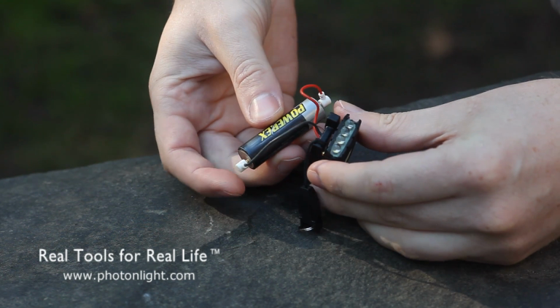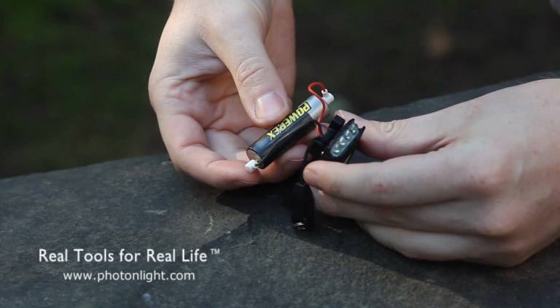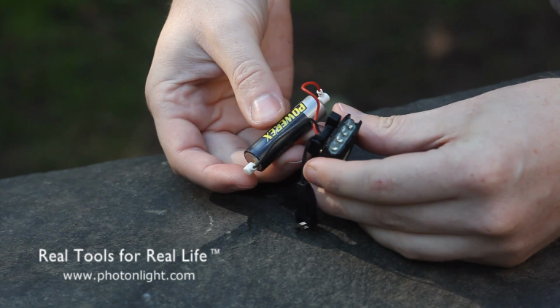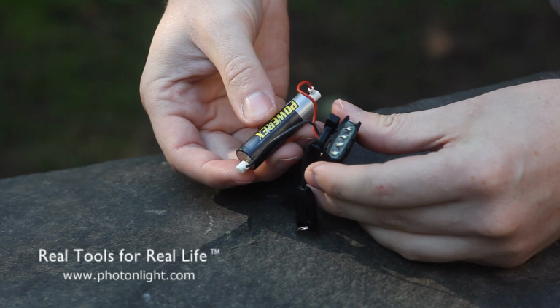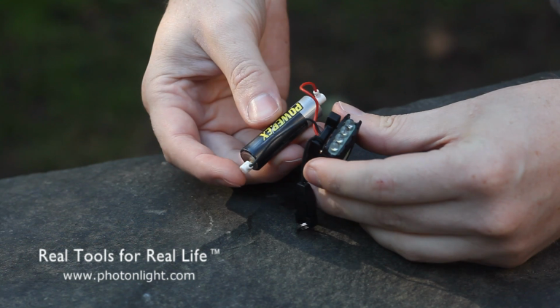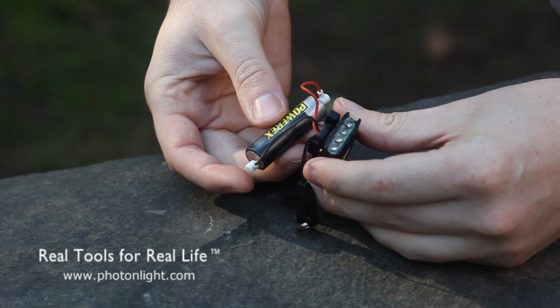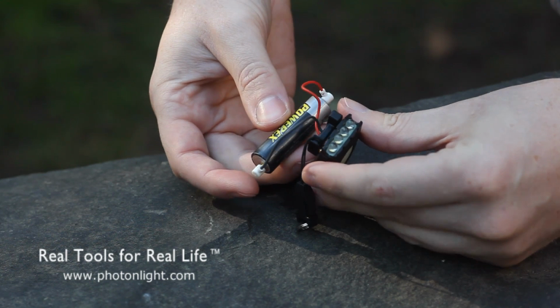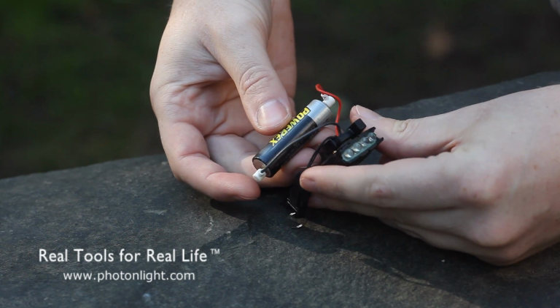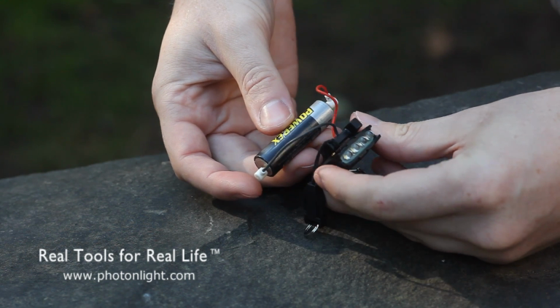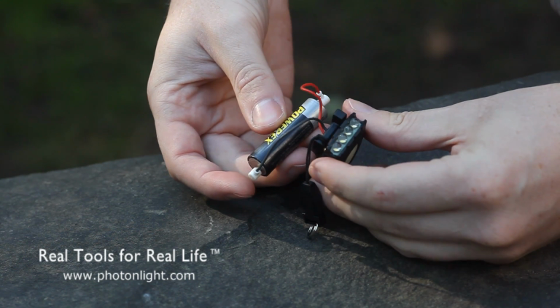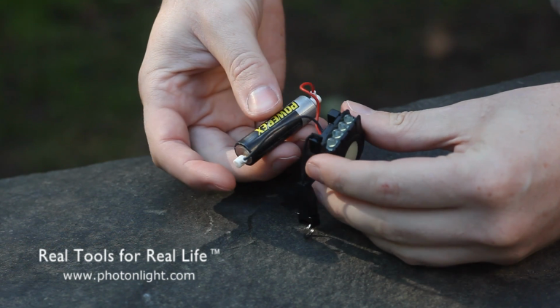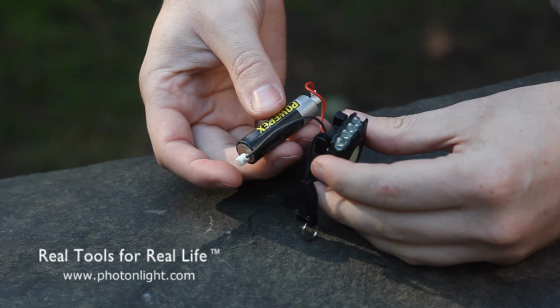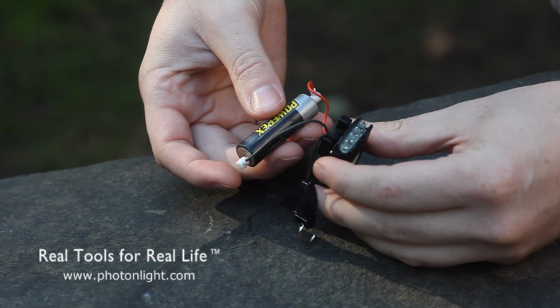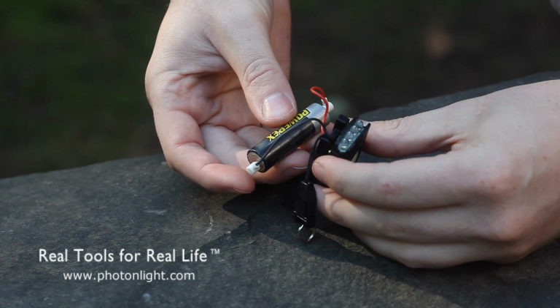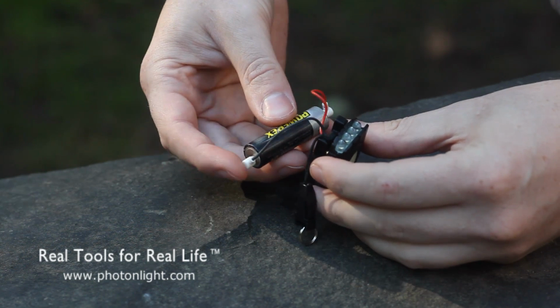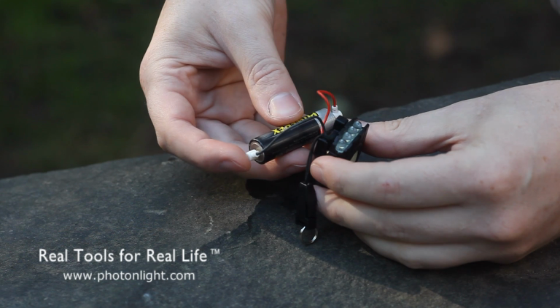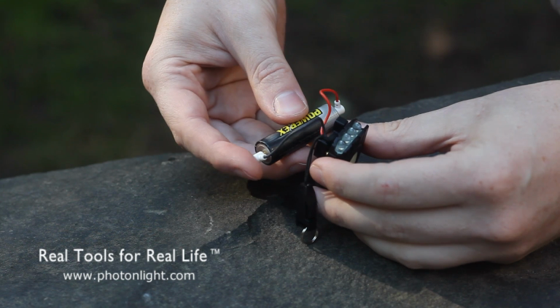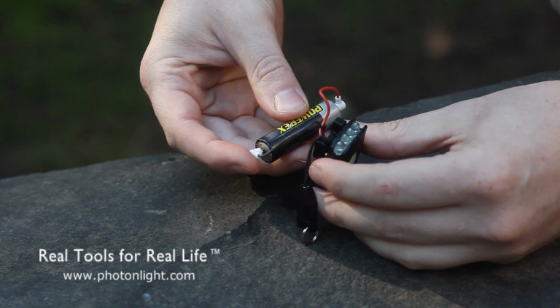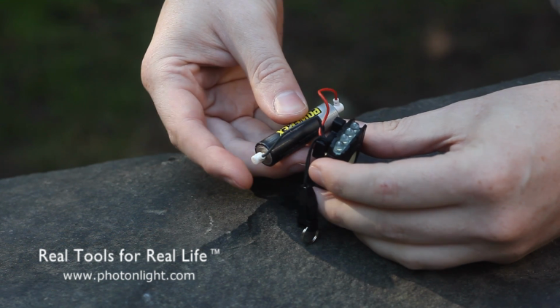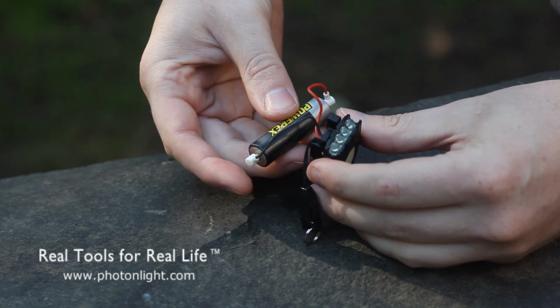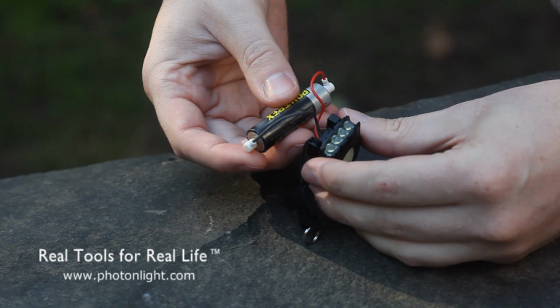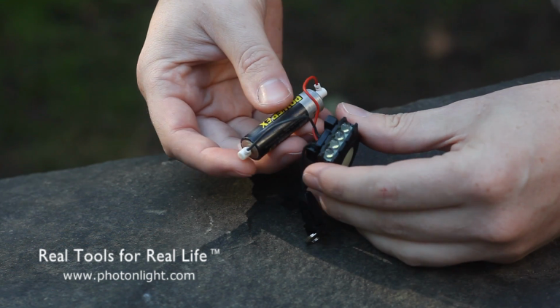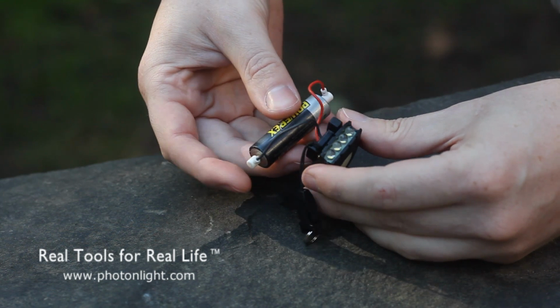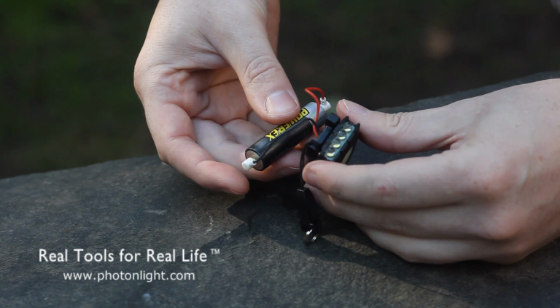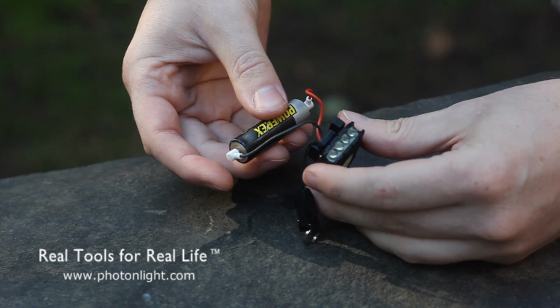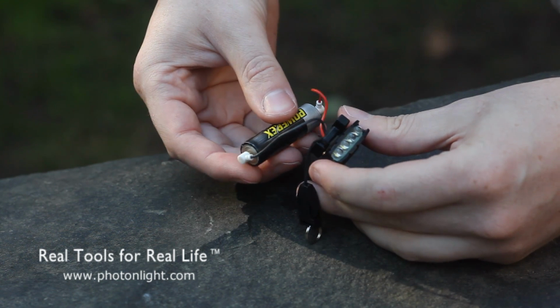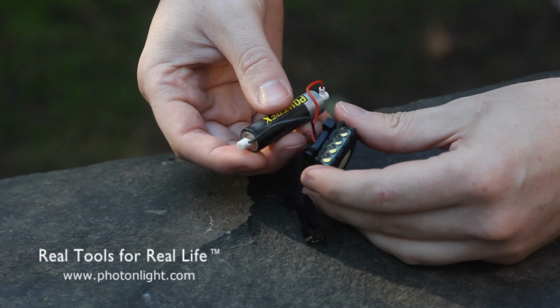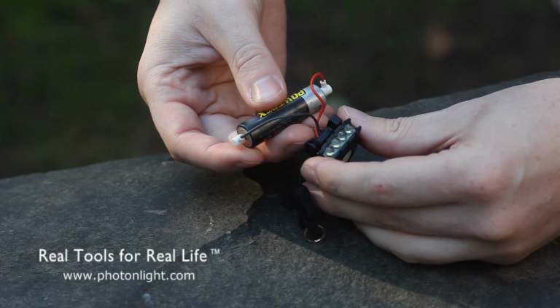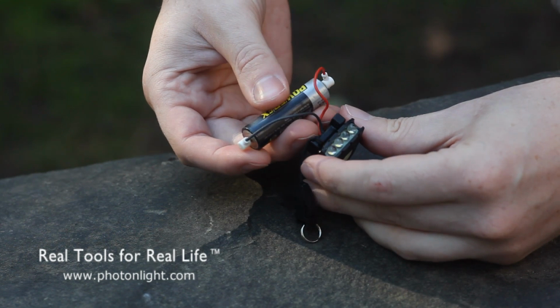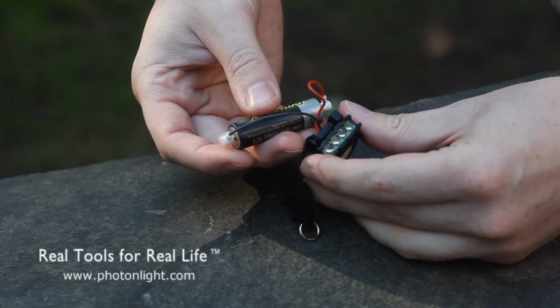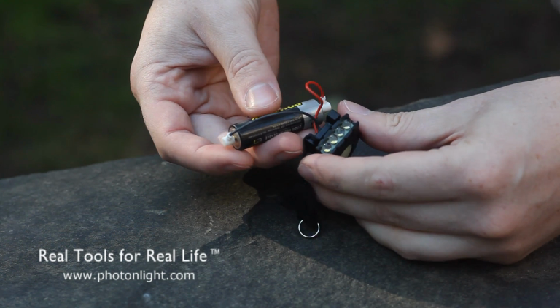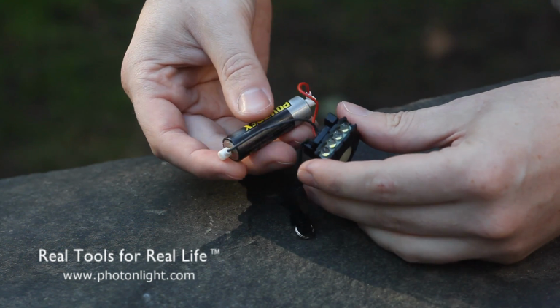When it reaches full charge, it'll blink a little bit brighter. Occasionally you might see kind of an erratic blink if it continues to be left on the charger, which is an indication that it's just dissipating any extra overcharge.